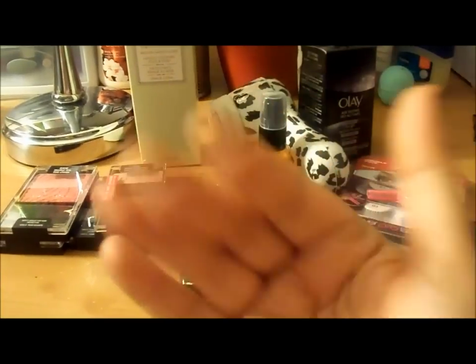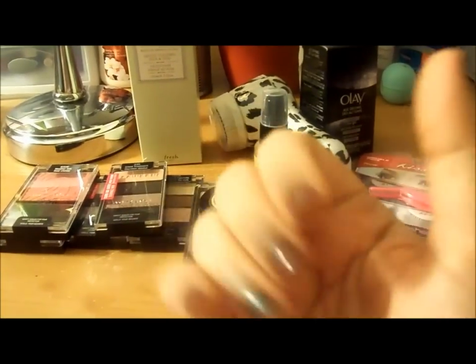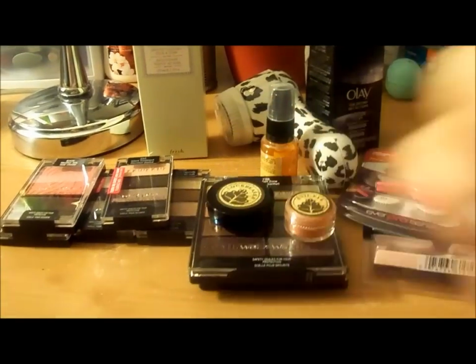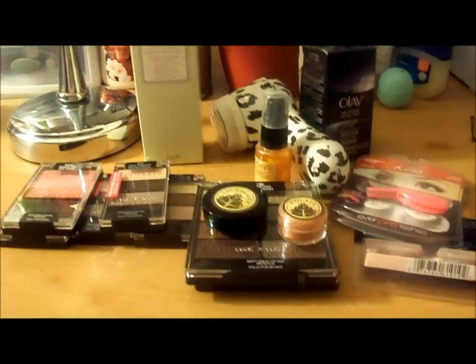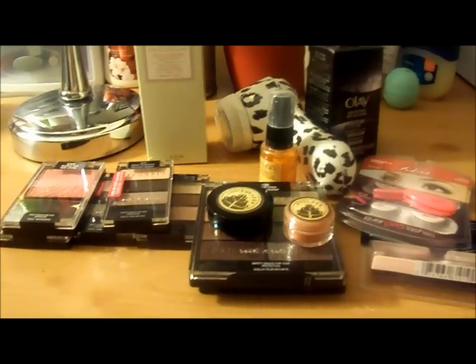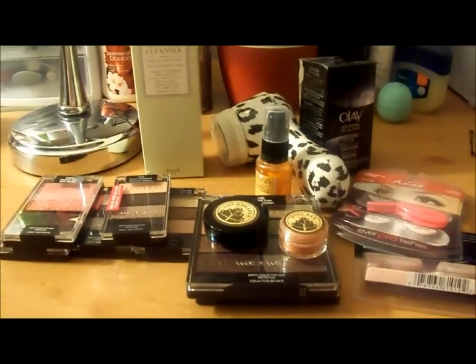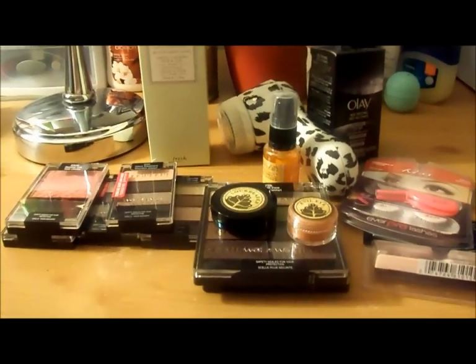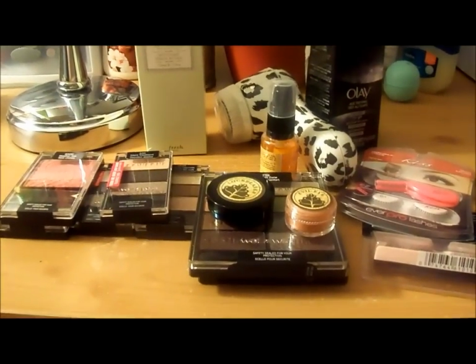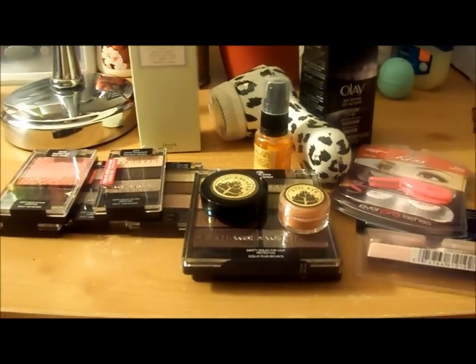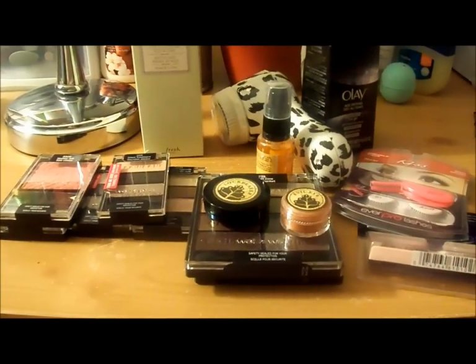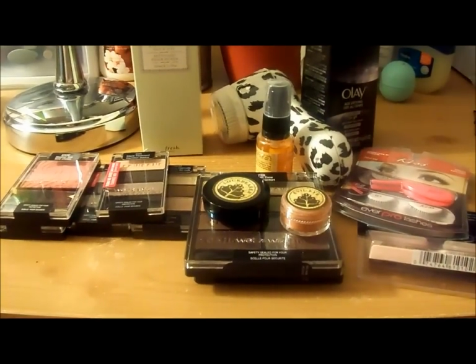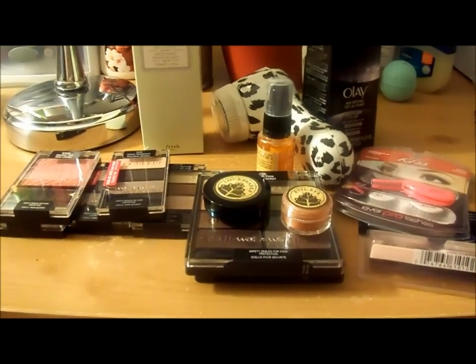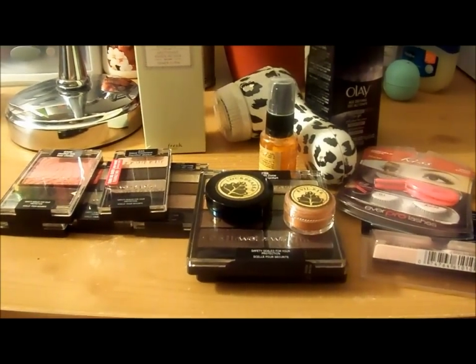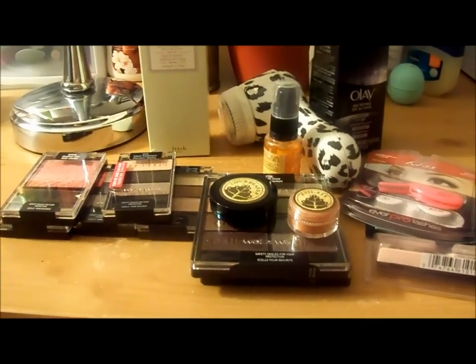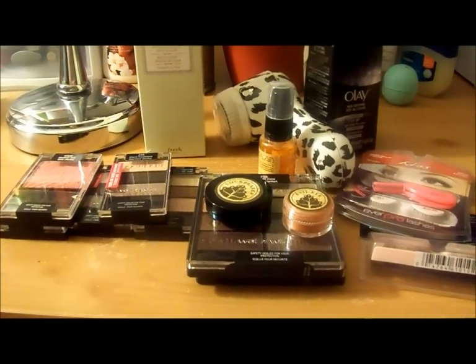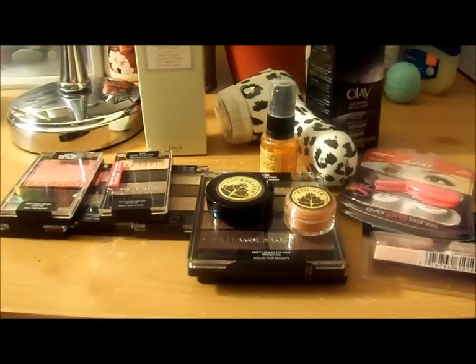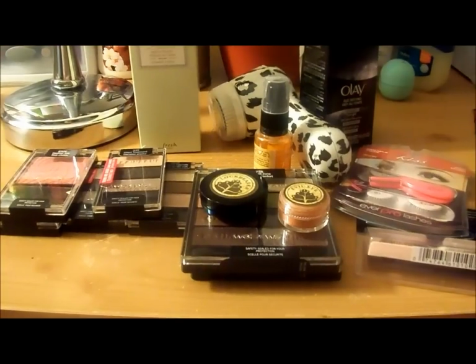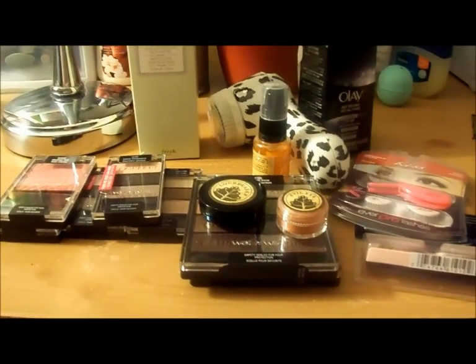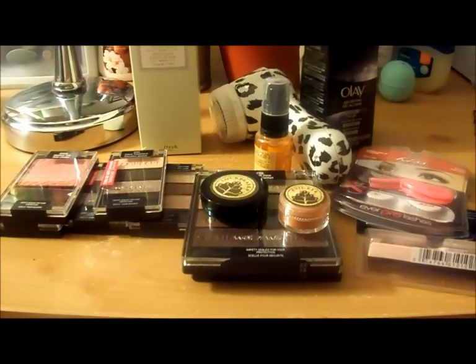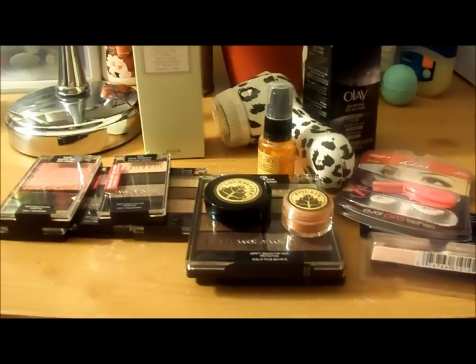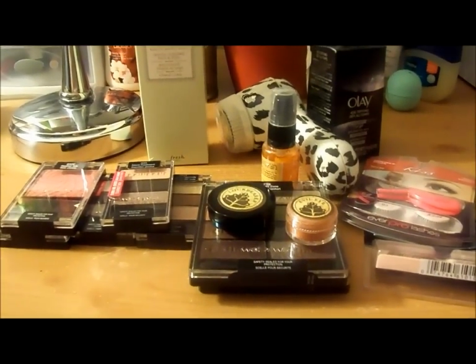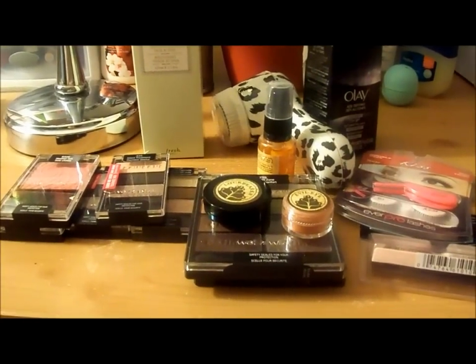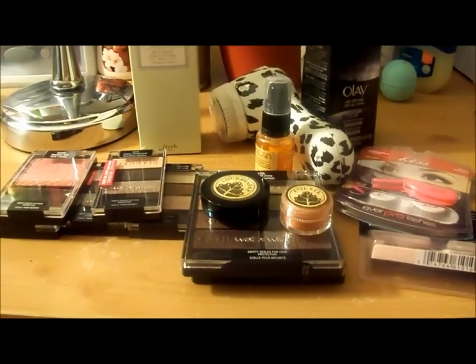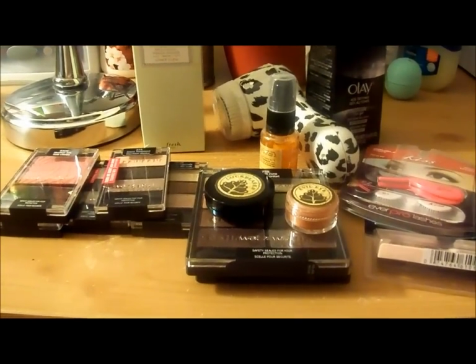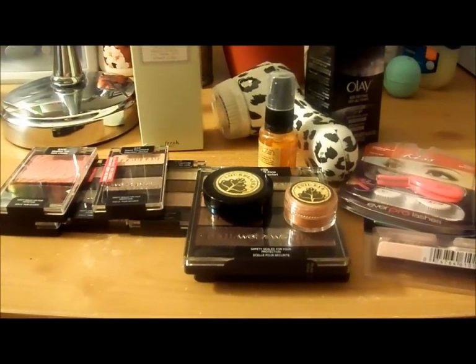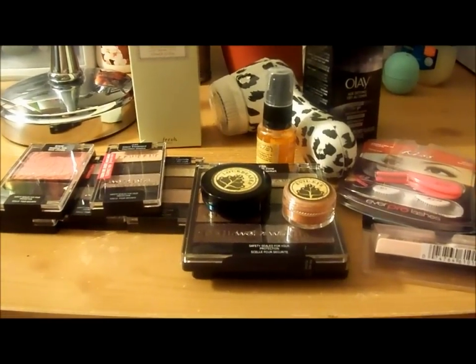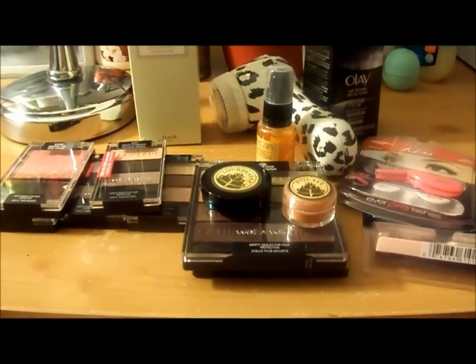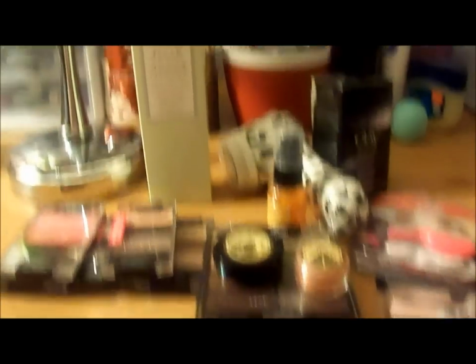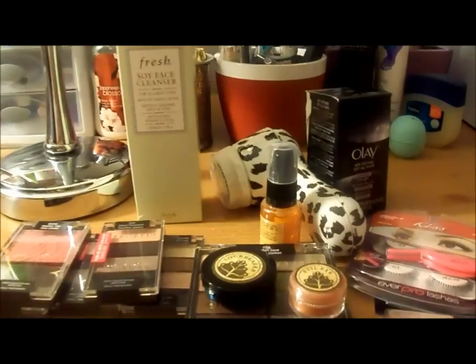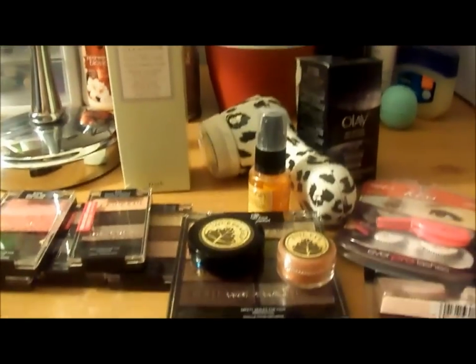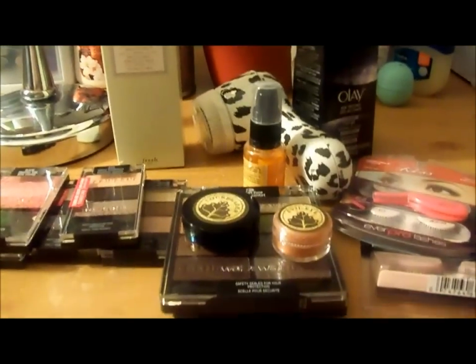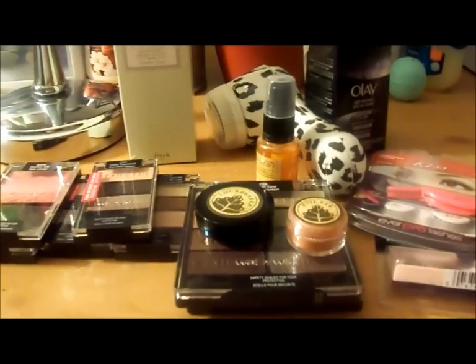Hi everyone, welcome back. I'm sorry I'm not in this picture but I just got home from a rather long day and I'm a bit tired, but I wanted to do this little haul on some products that I purchased recently.